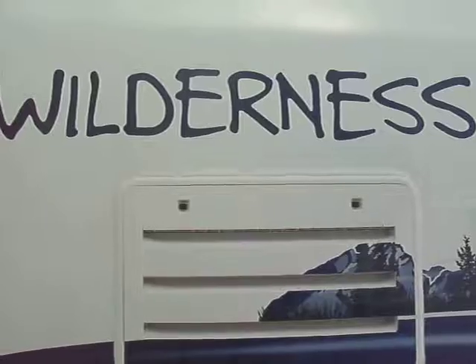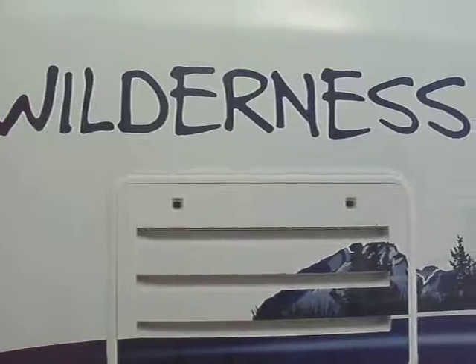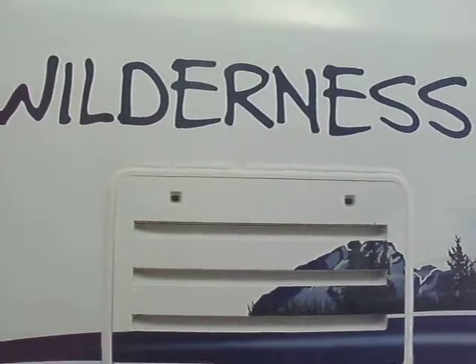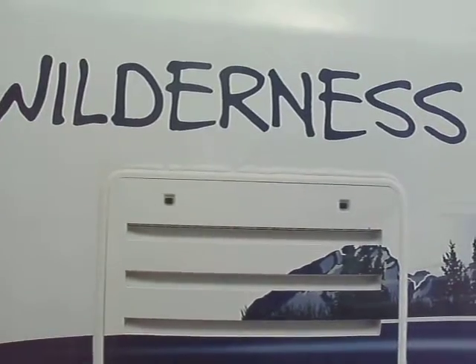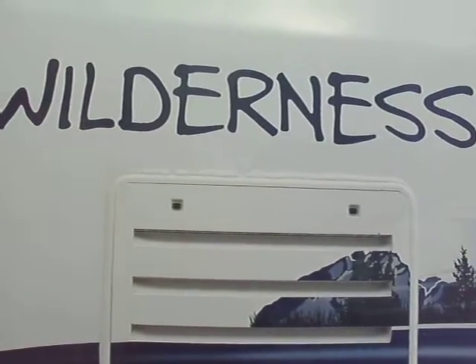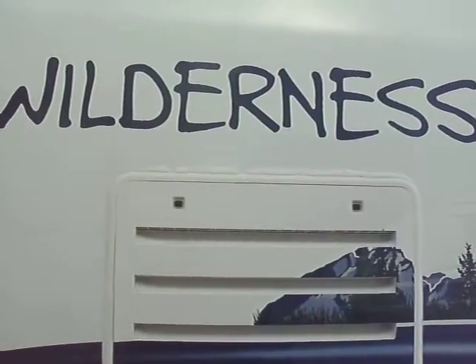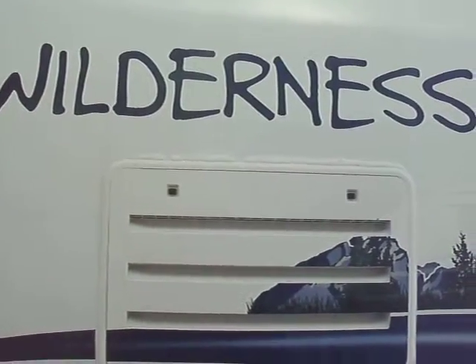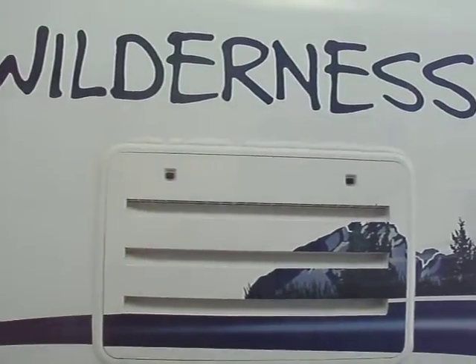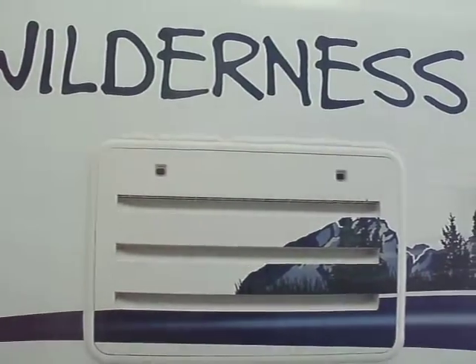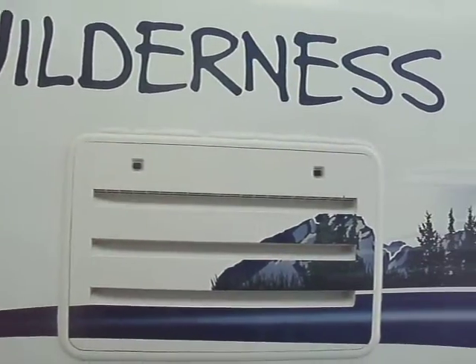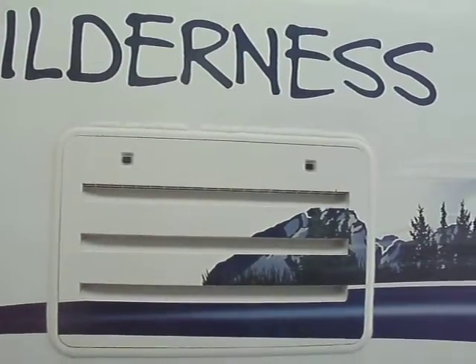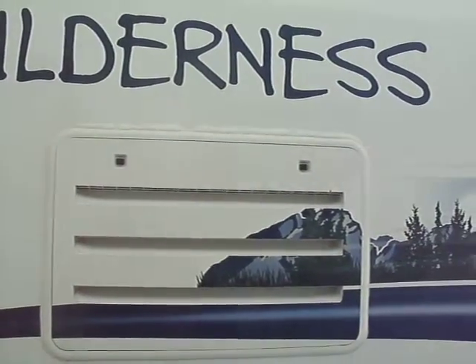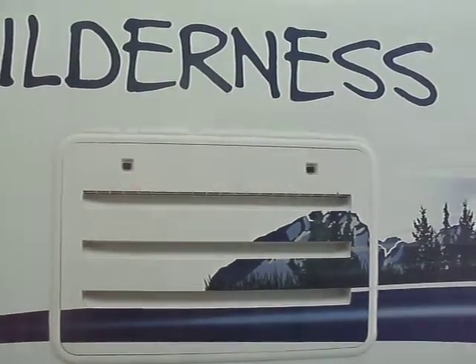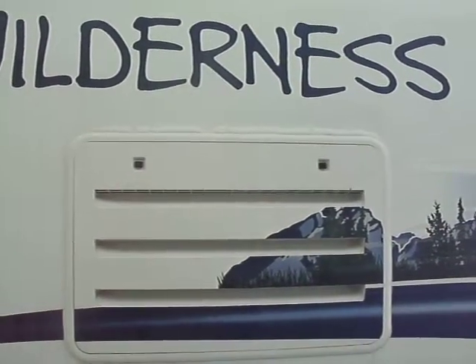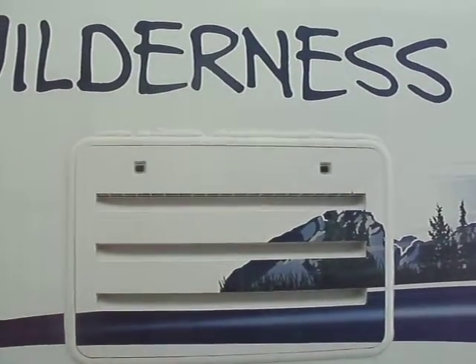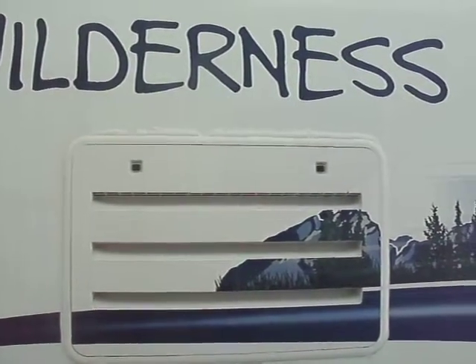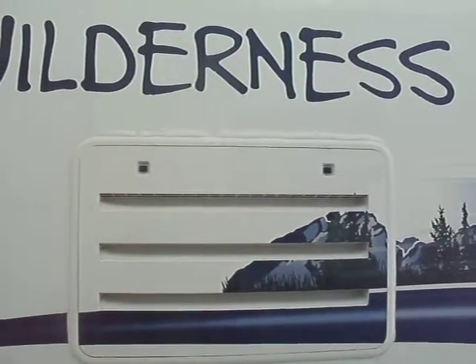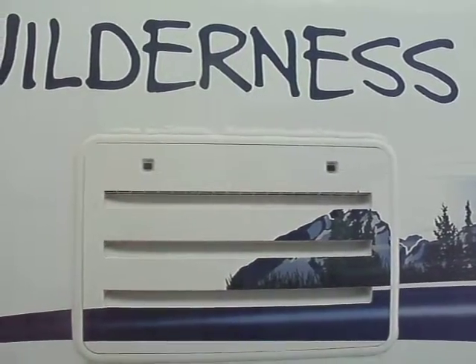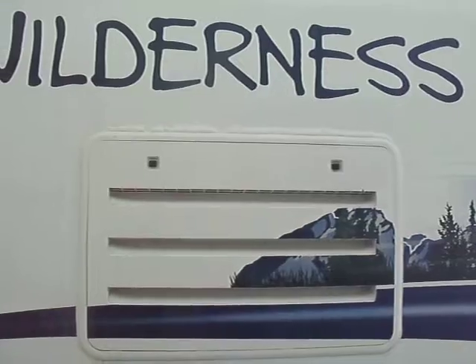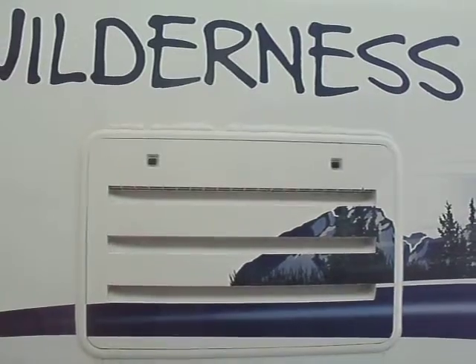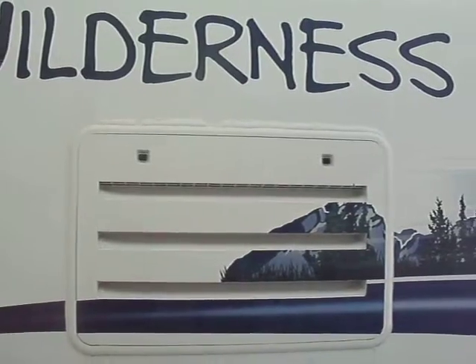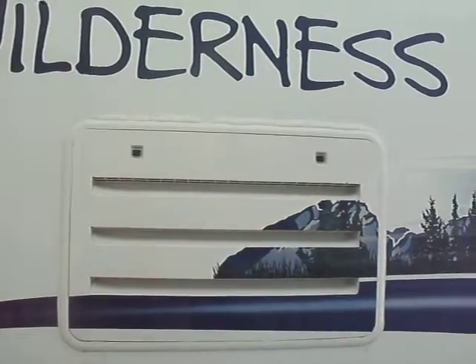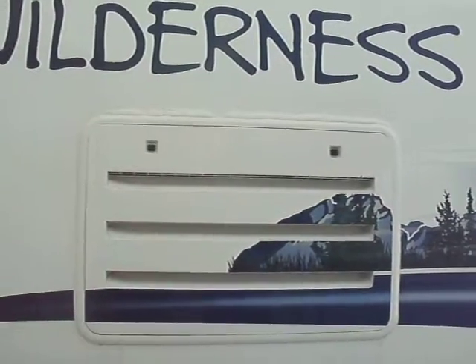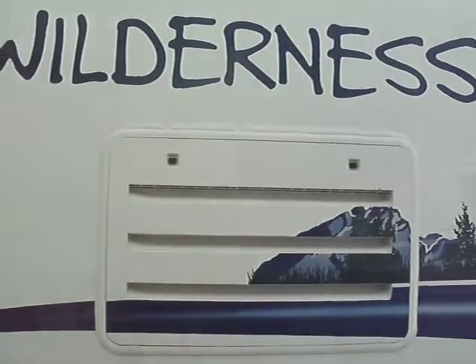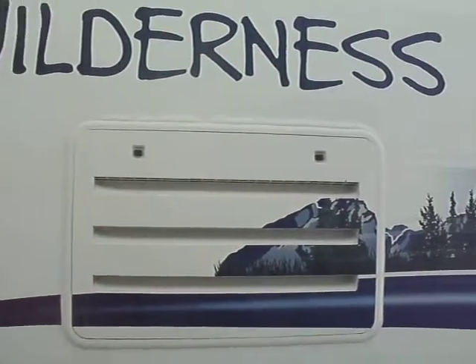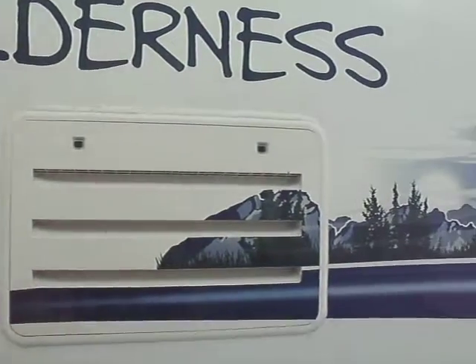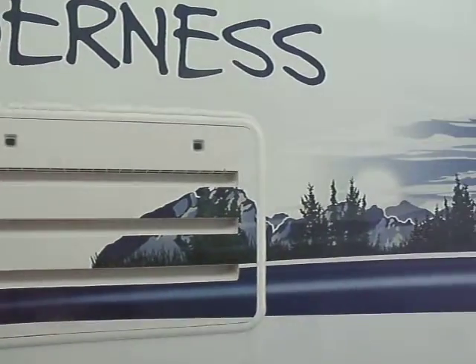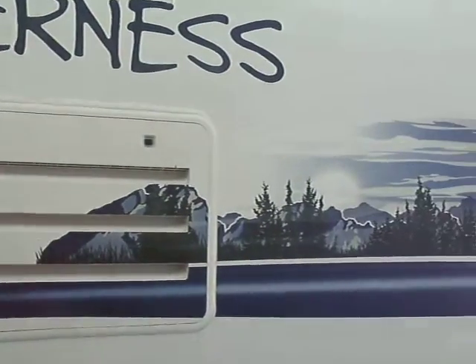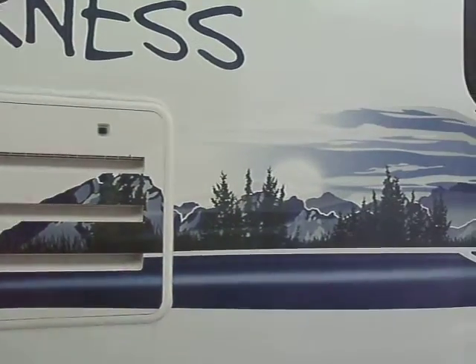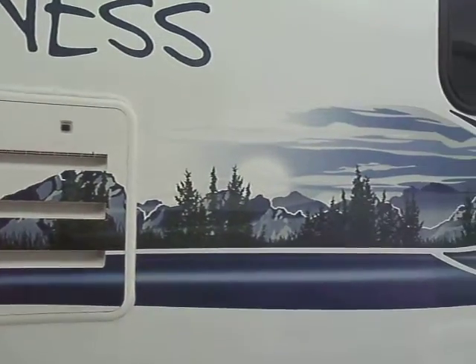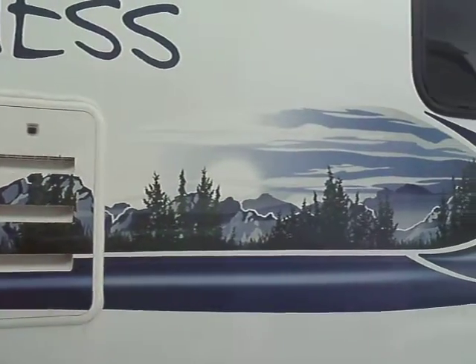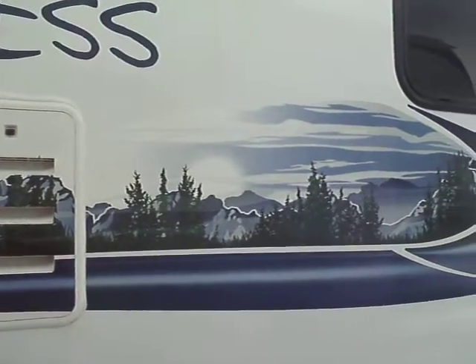Hey, this is Jerry at McGall RV. Call me at 810-793-4454. We're looking at a Wilderness 2150 DS.